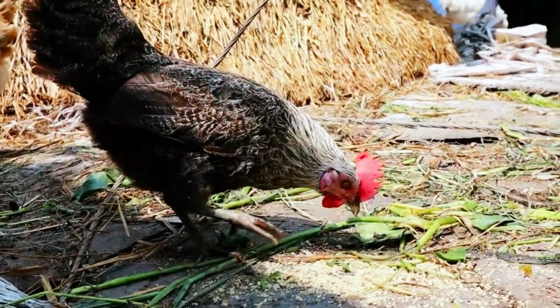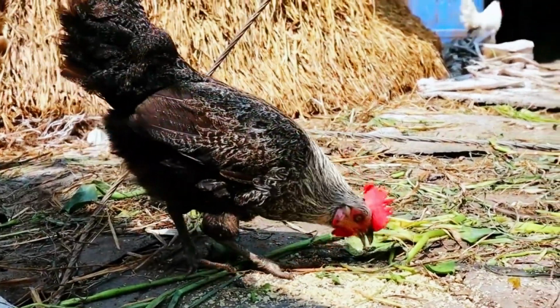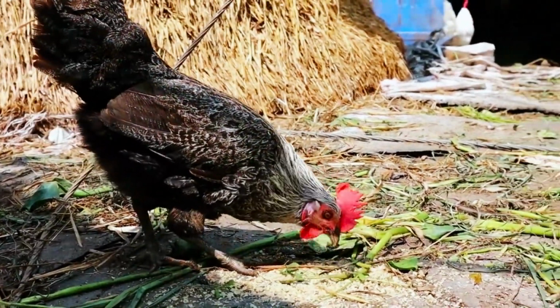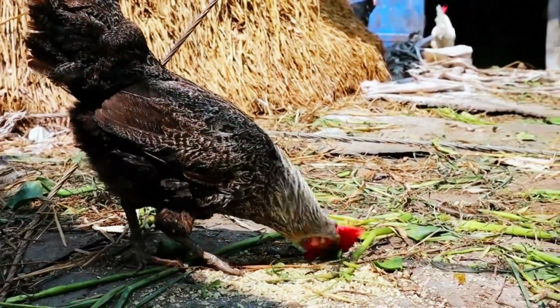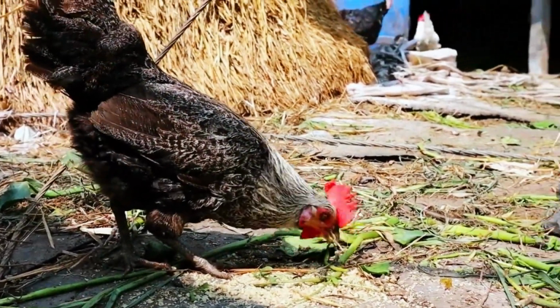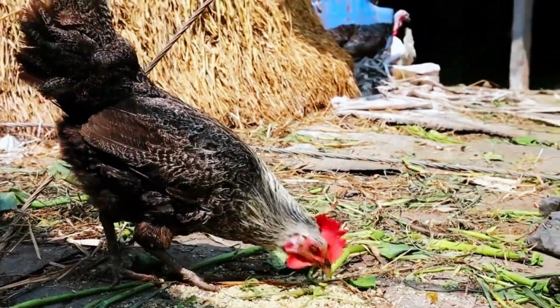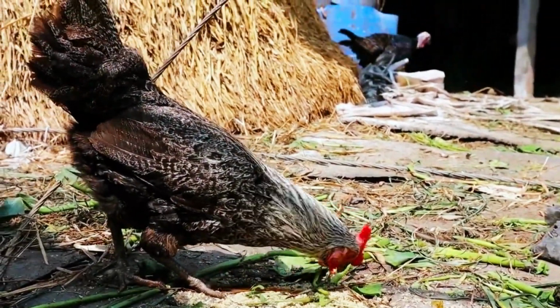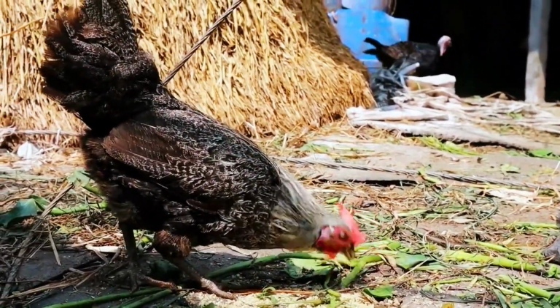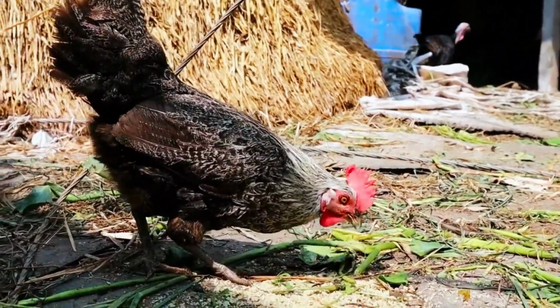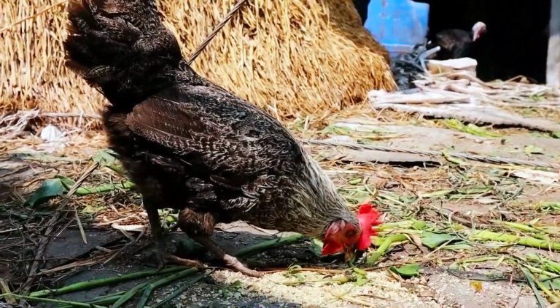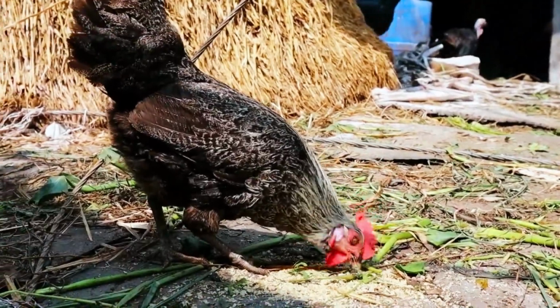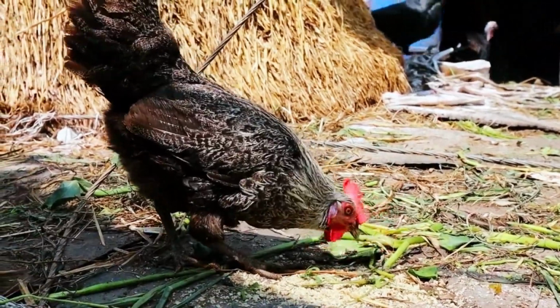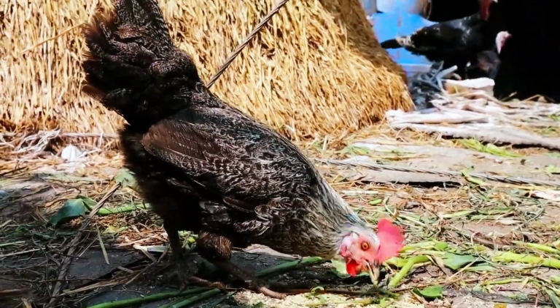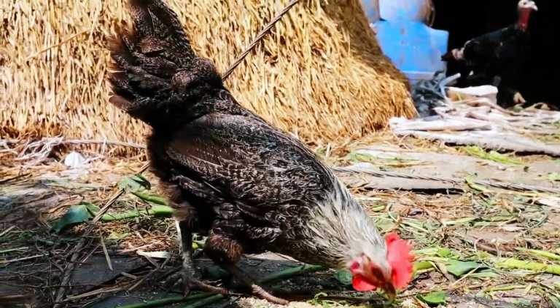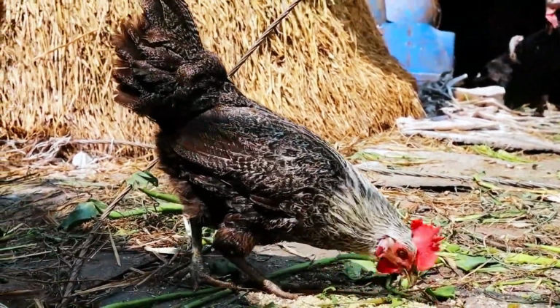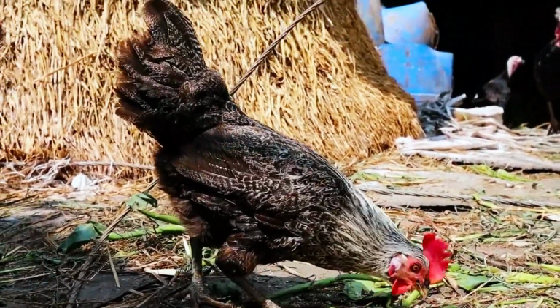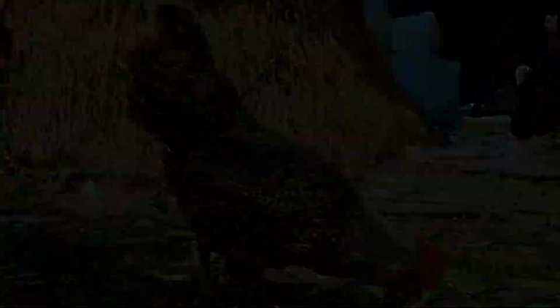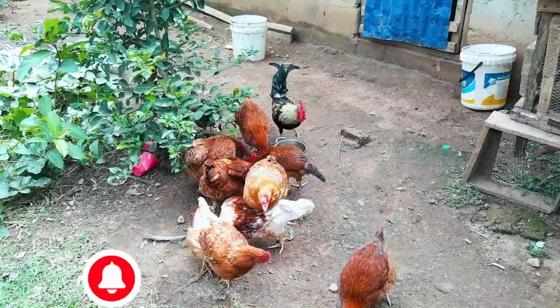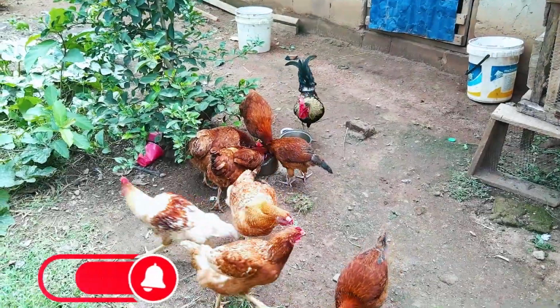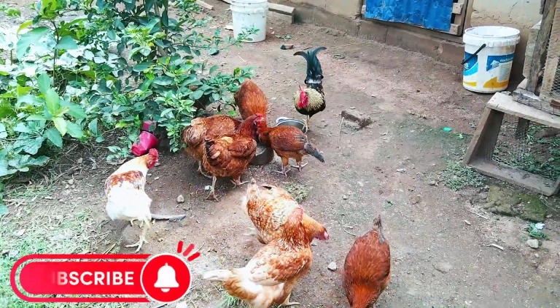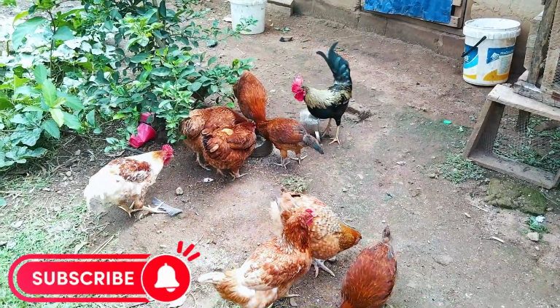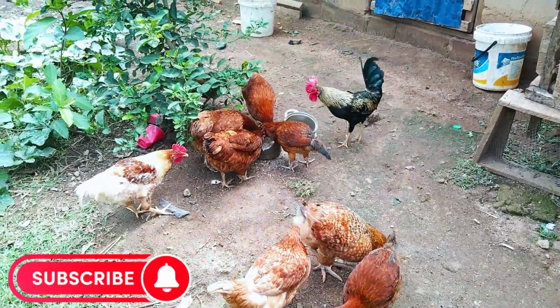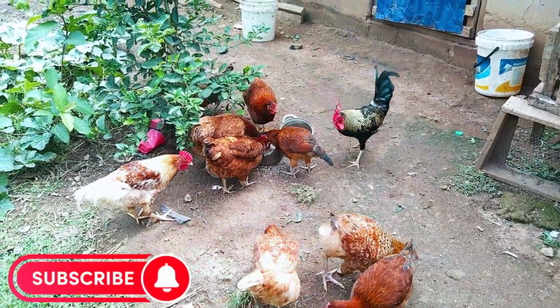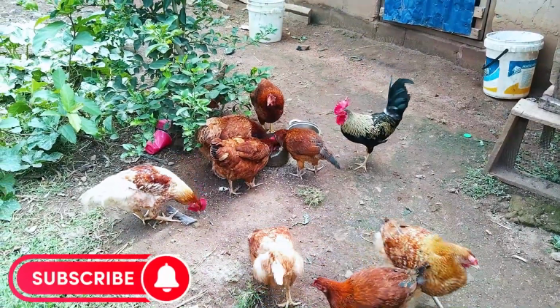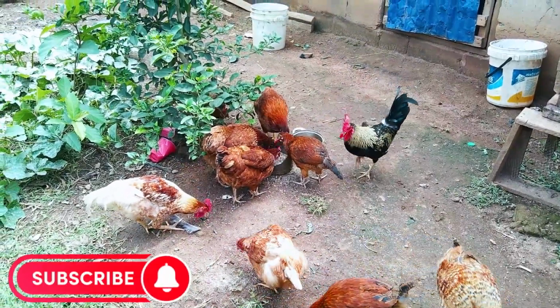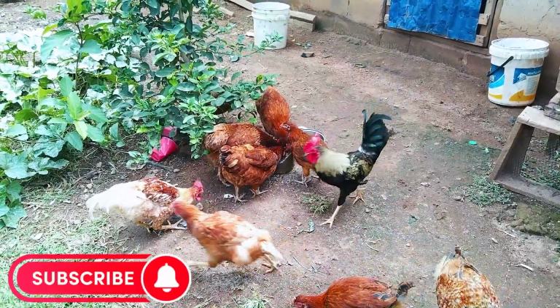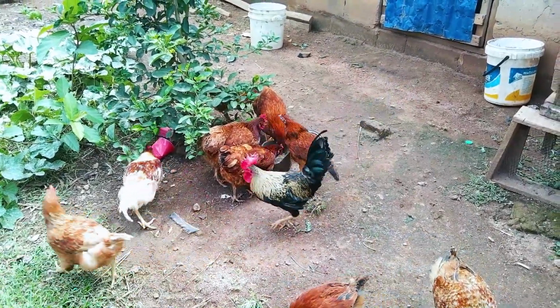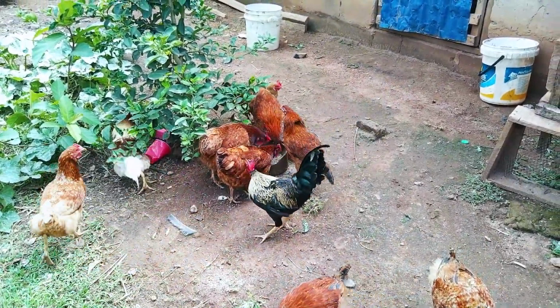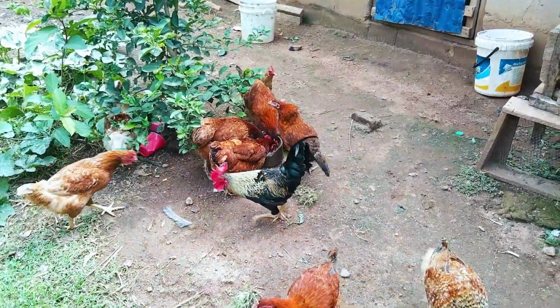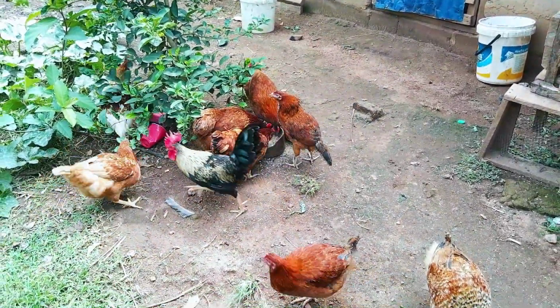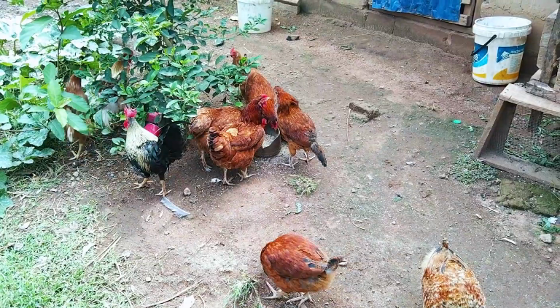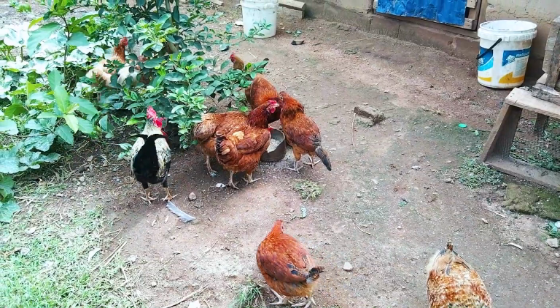Protein is also important for egg production, and you can provide it to your chickens in the form of mealworms, crickets, or other insects. You can also give them leftover meat or fish scraps, but be sure to do so sparingly and only as a treat.